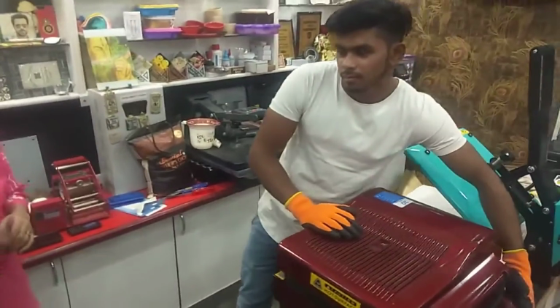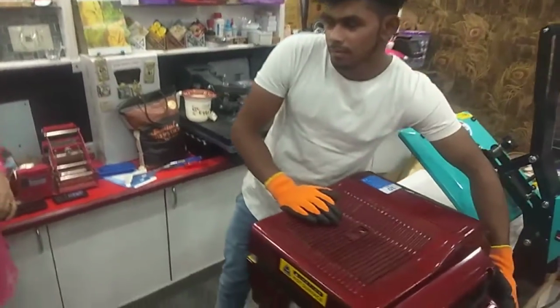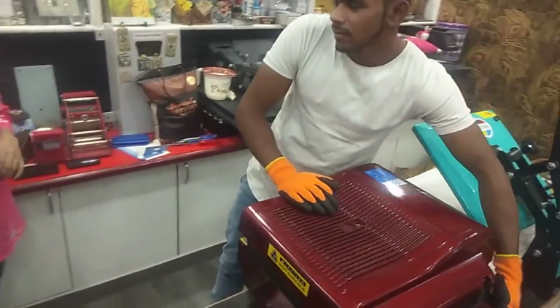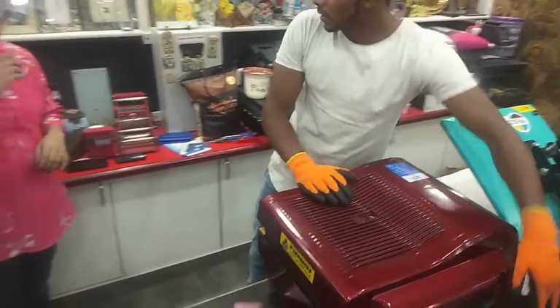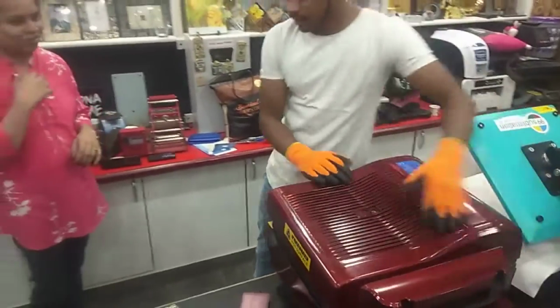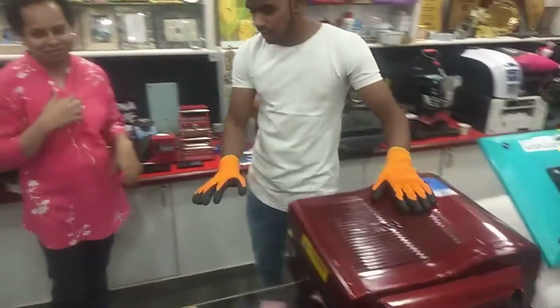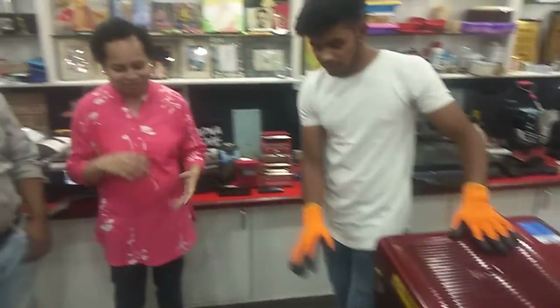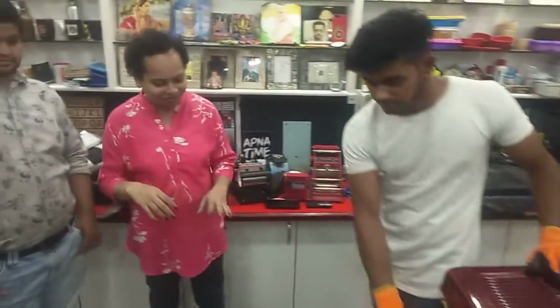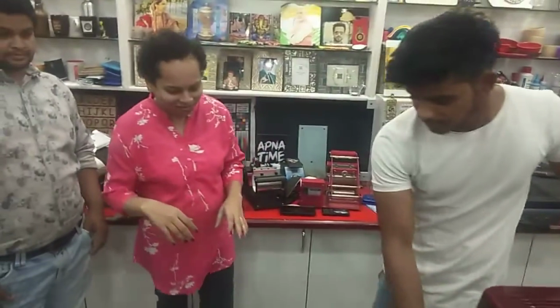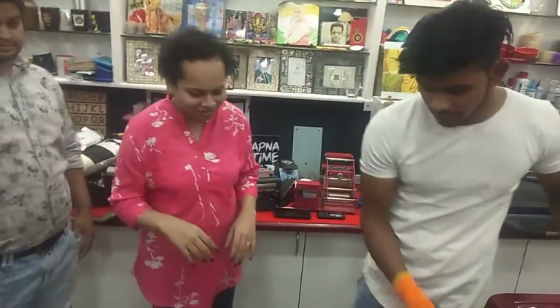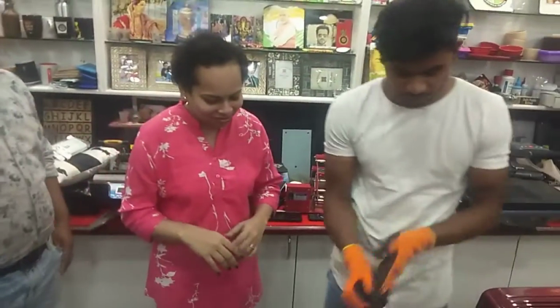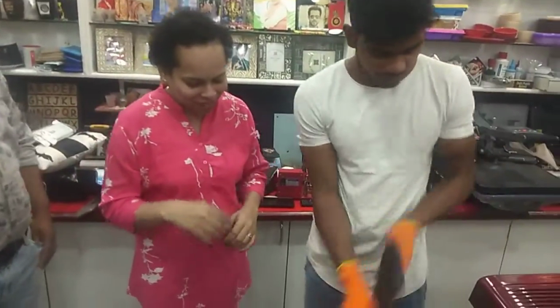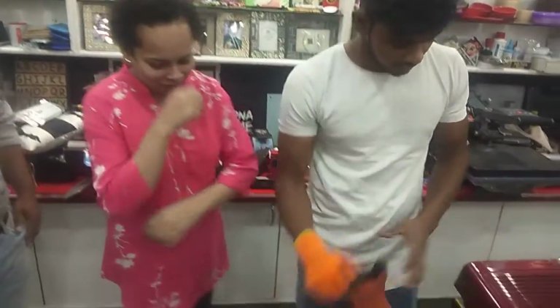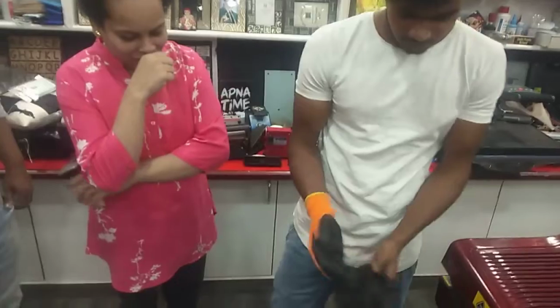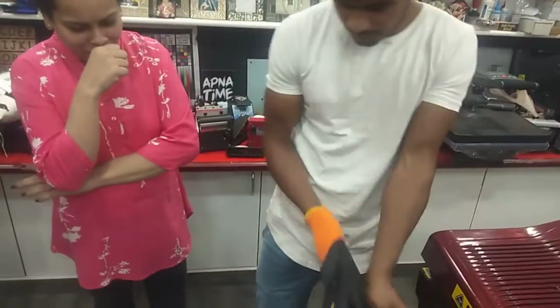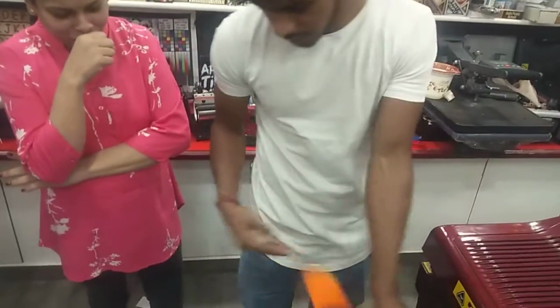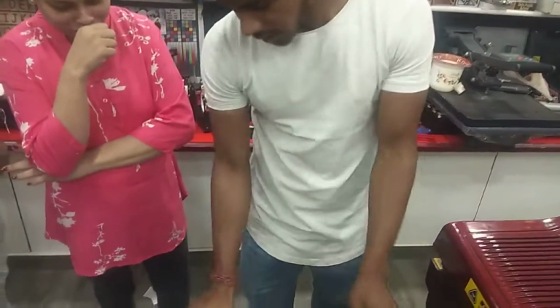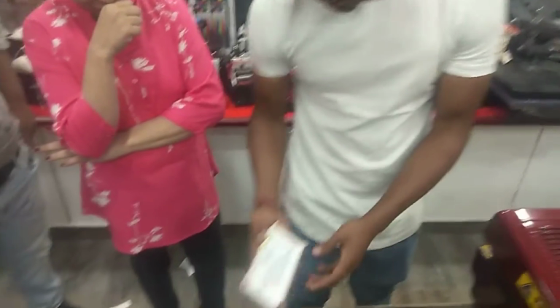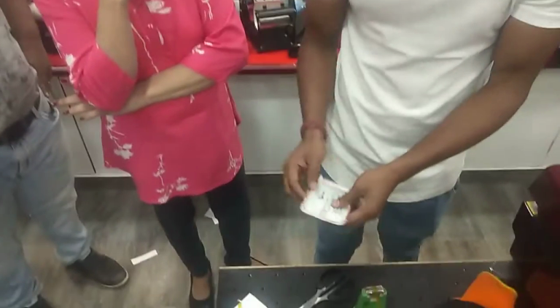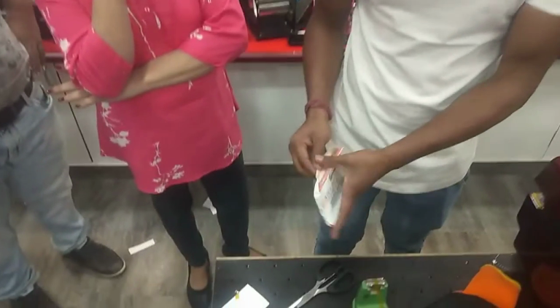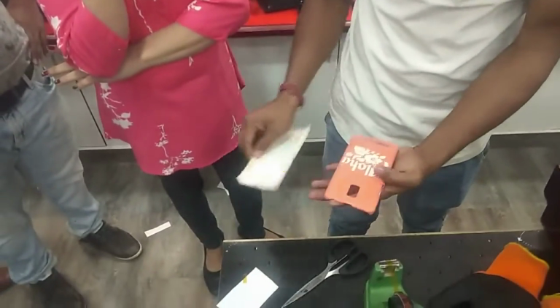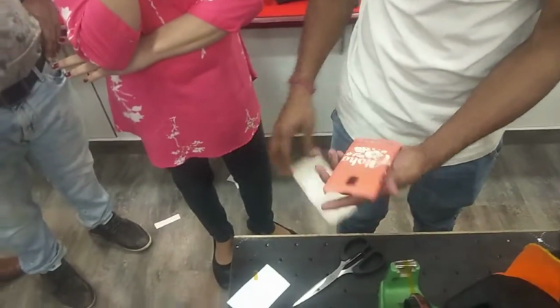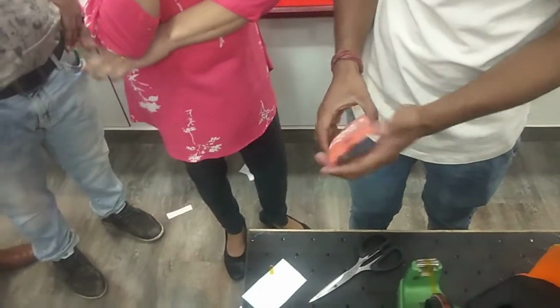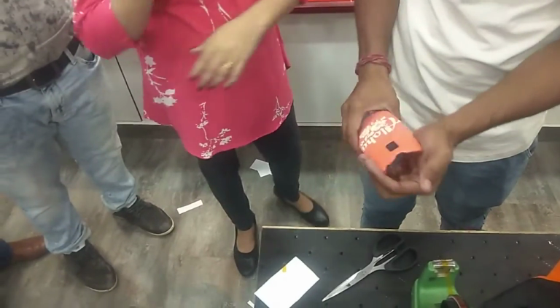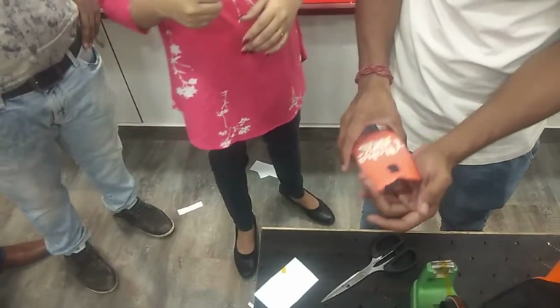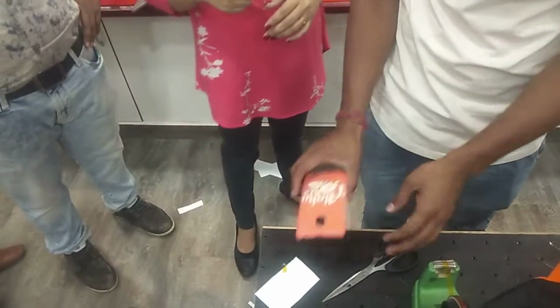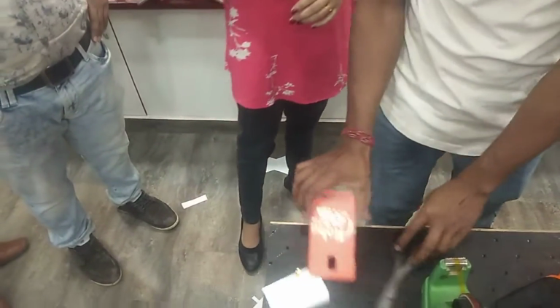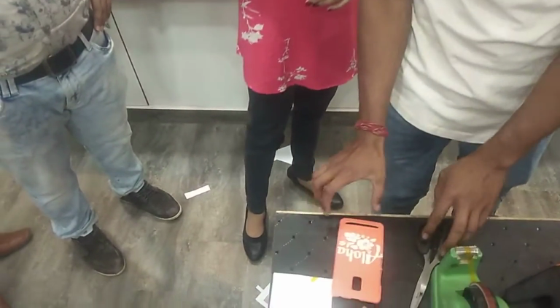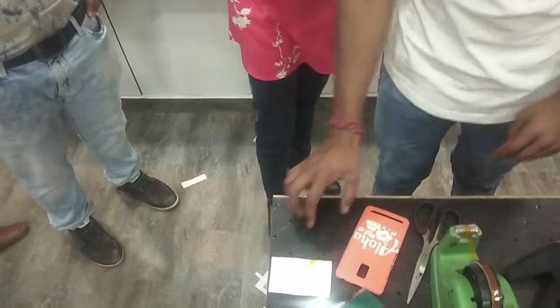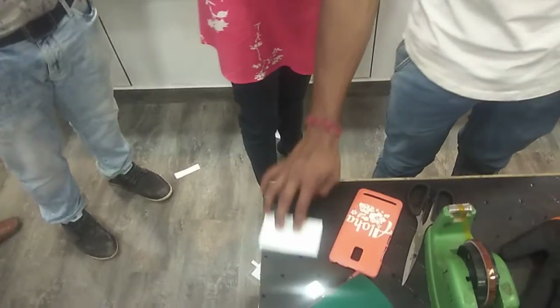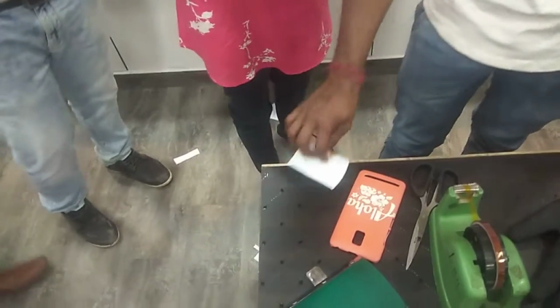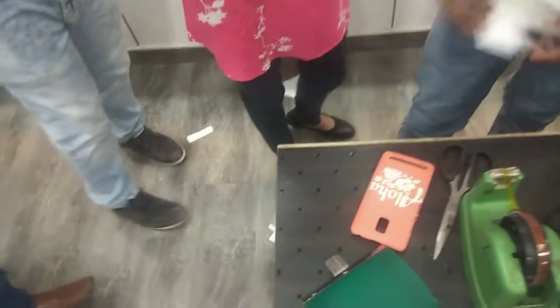Do you understand your mind? Yes, okay. Can you do it again? Yes. Do you understand your mind? Yes.